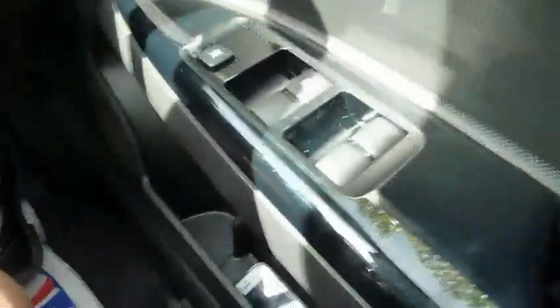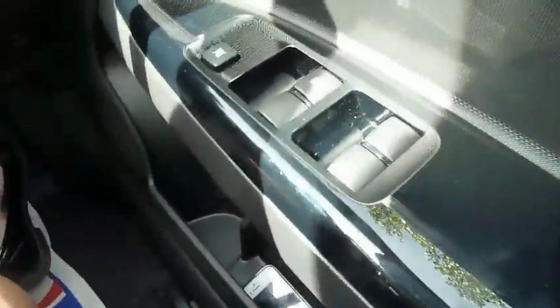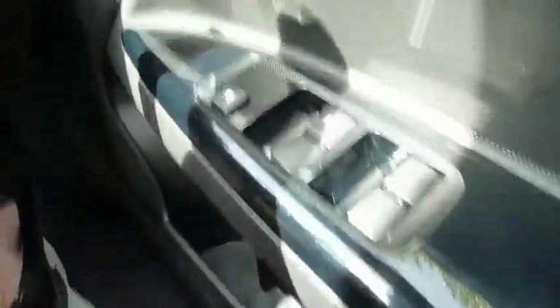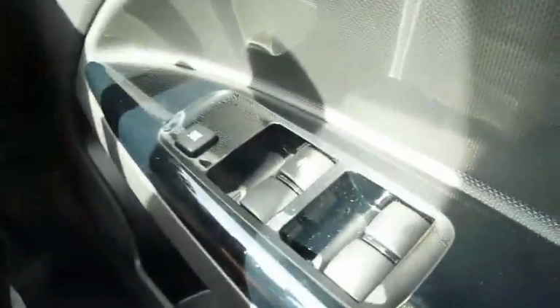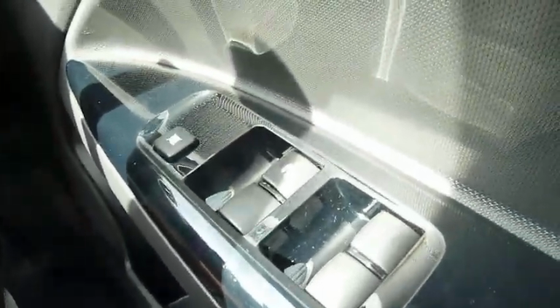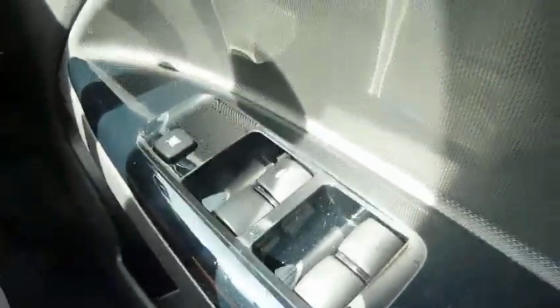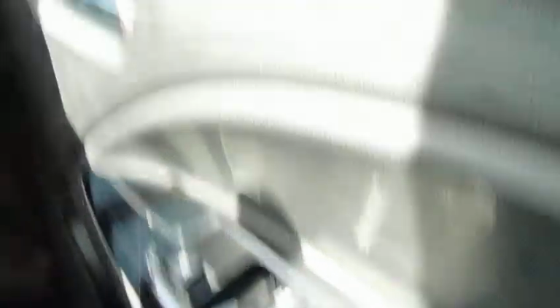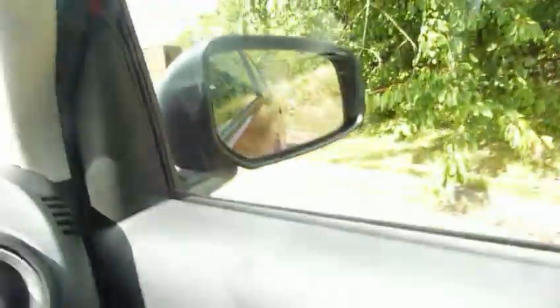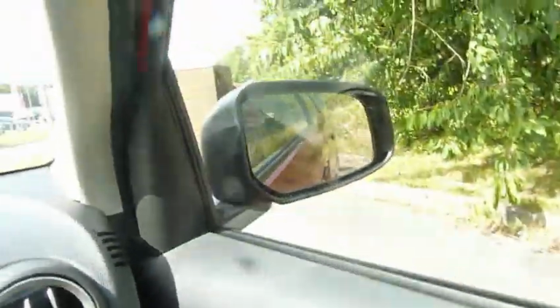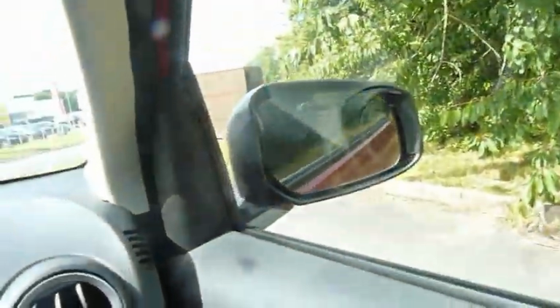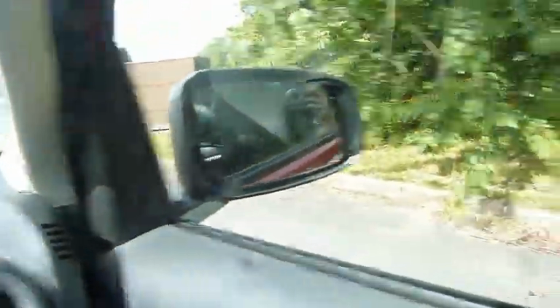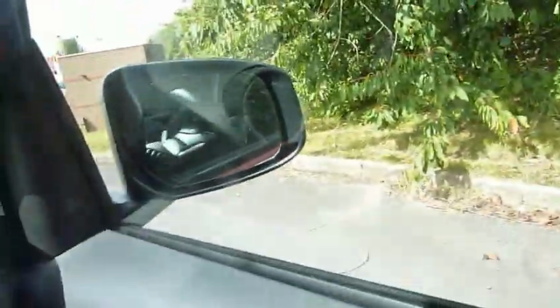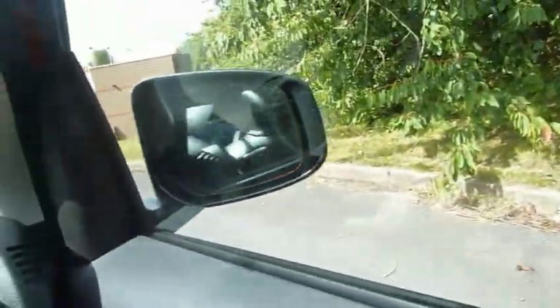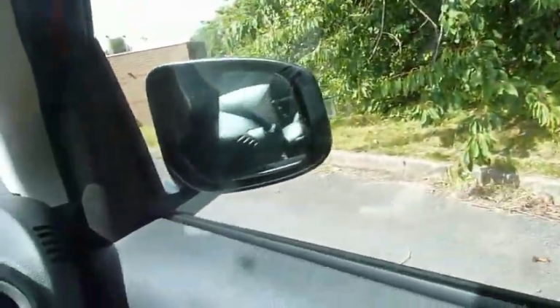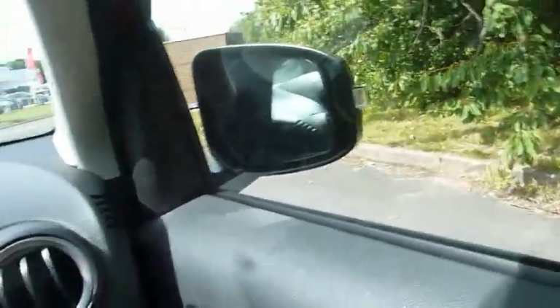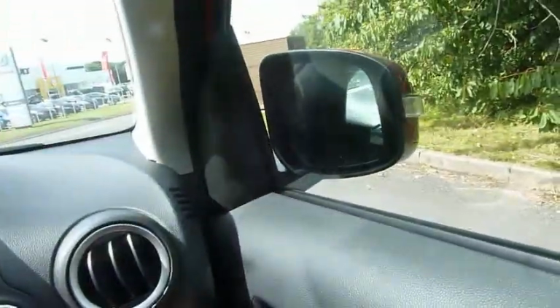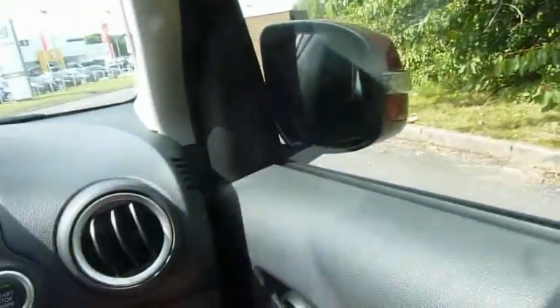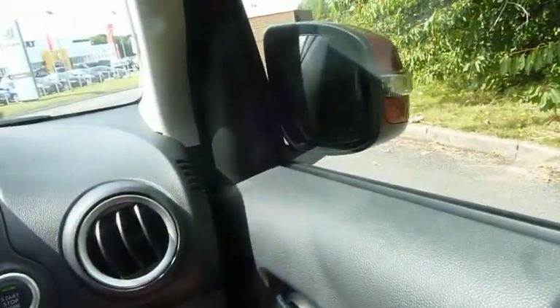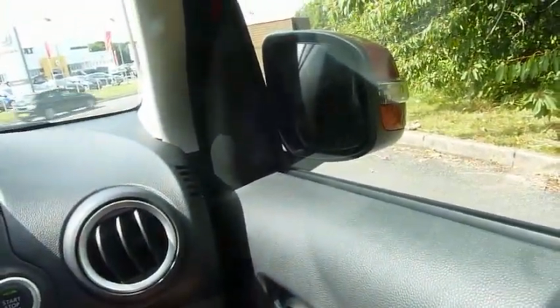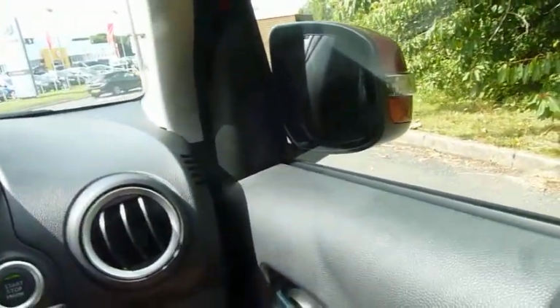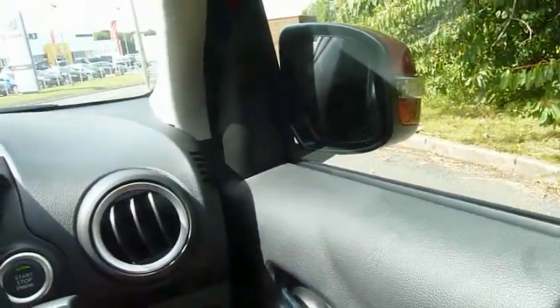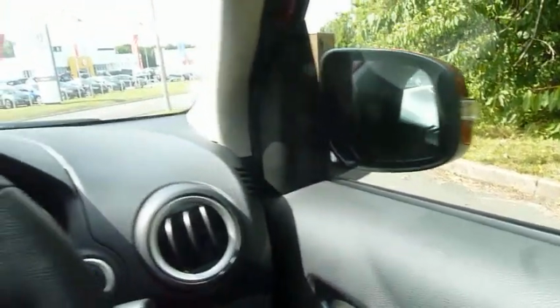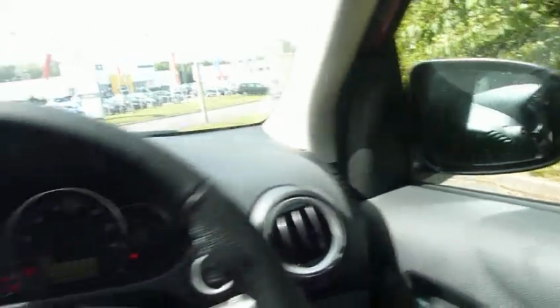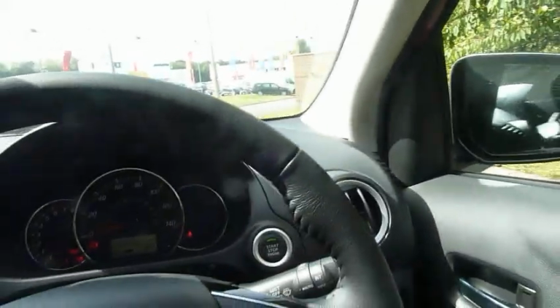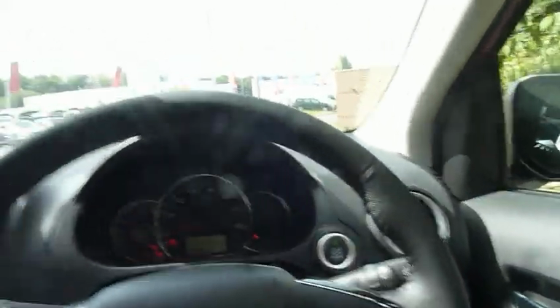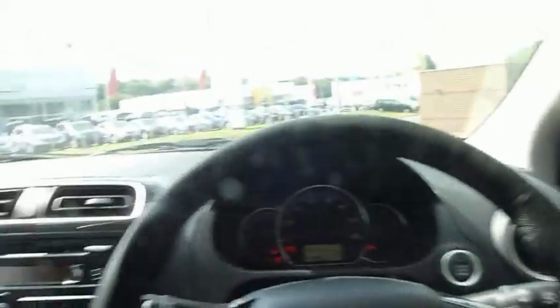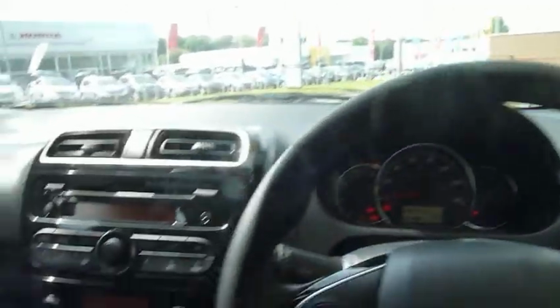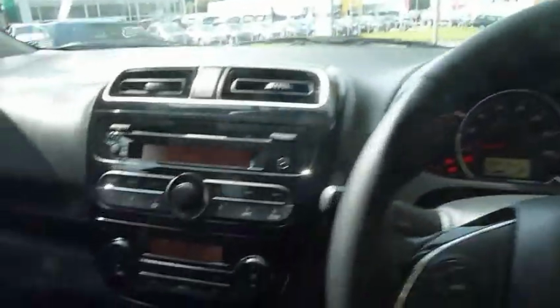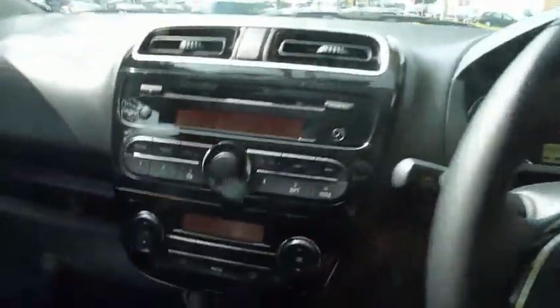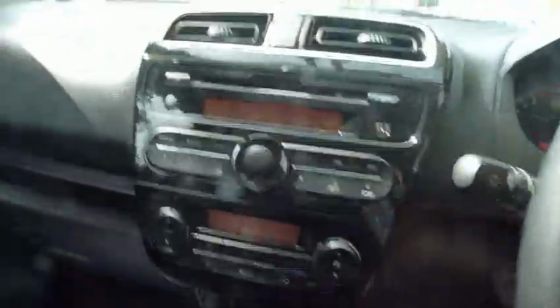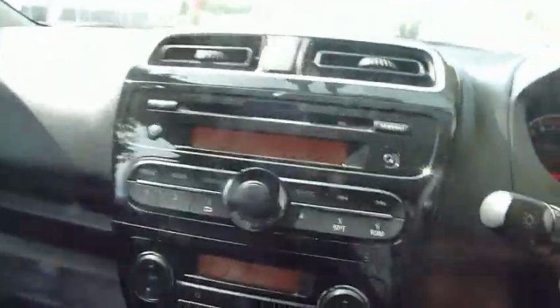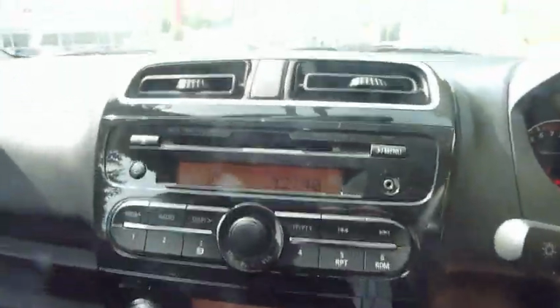Front and rear electric windows, and also electric folding door mirrors which will automatically close when you lock the door — really useful if you're going to be doing any street parking.